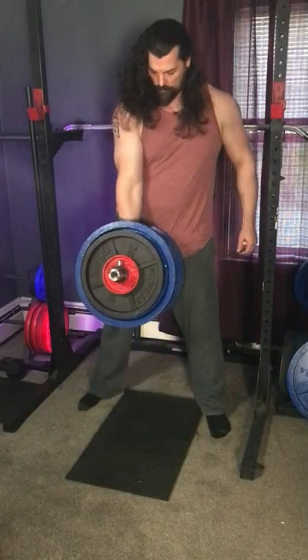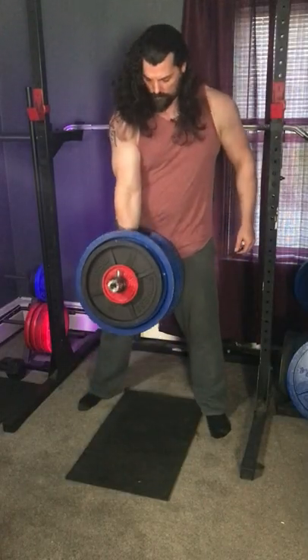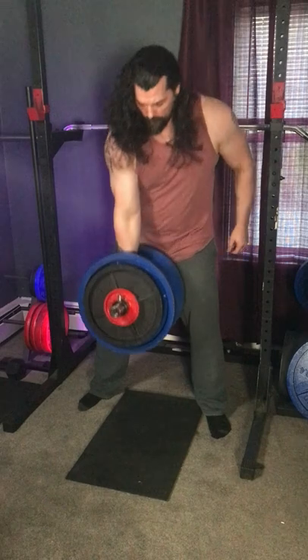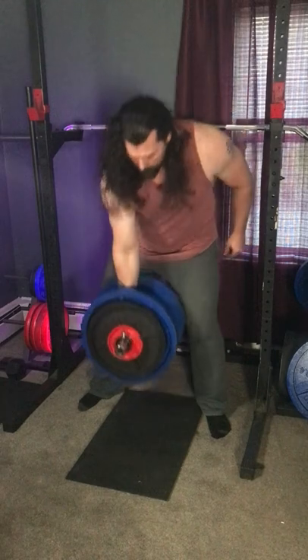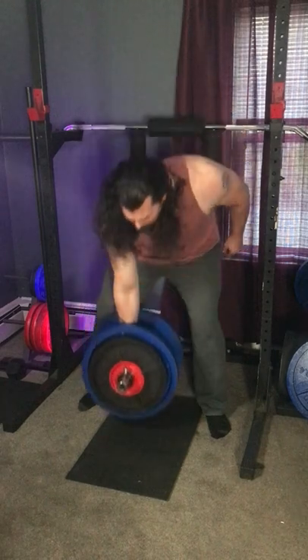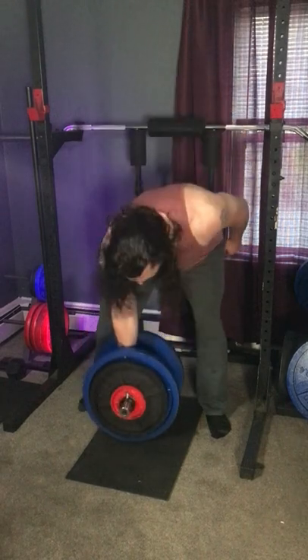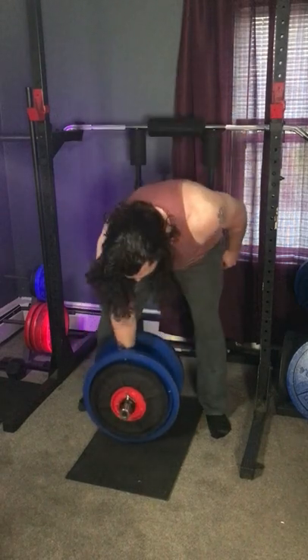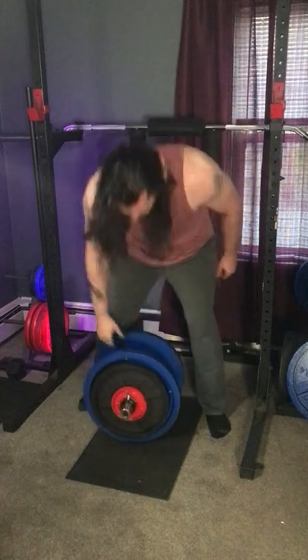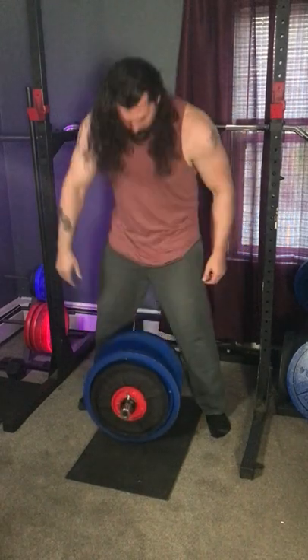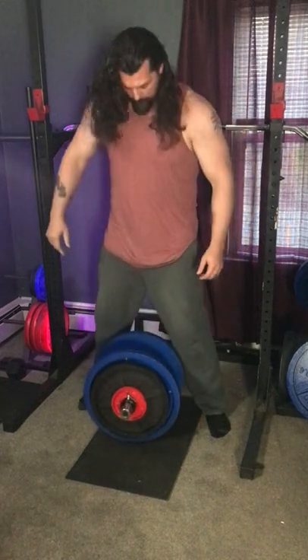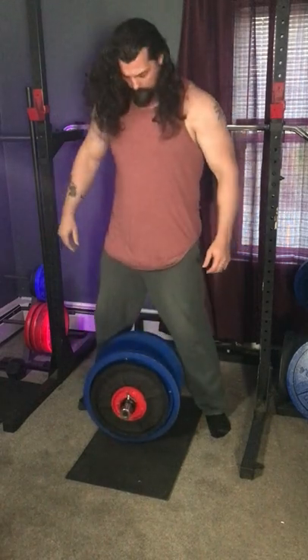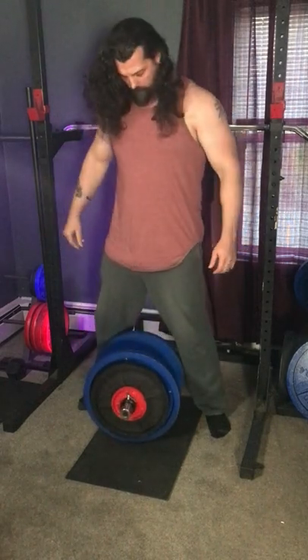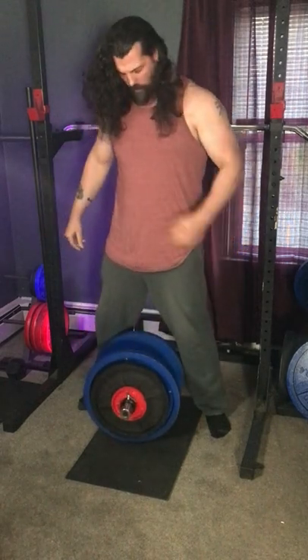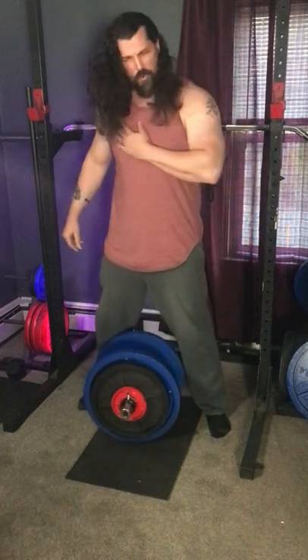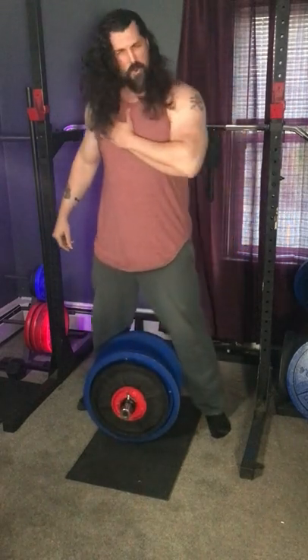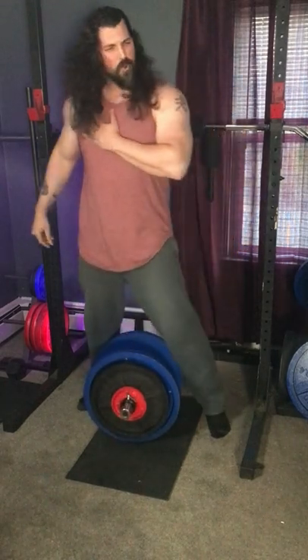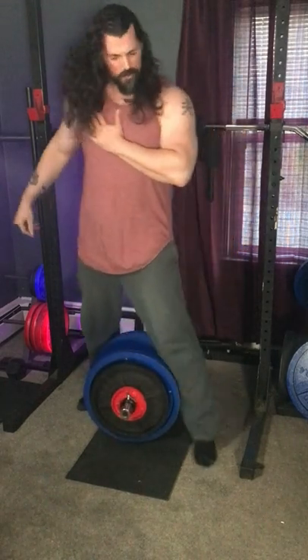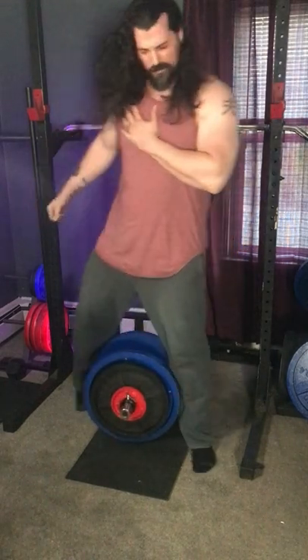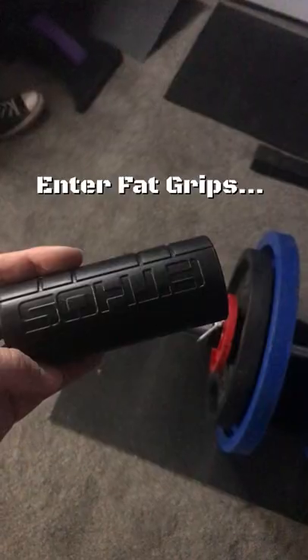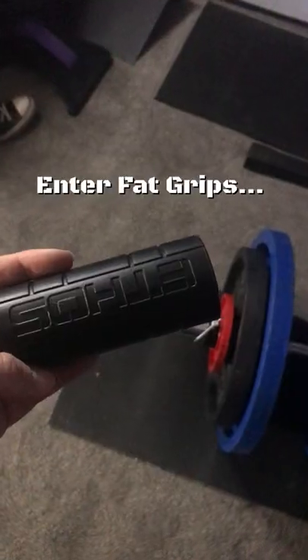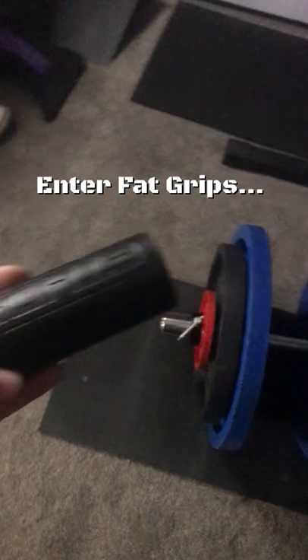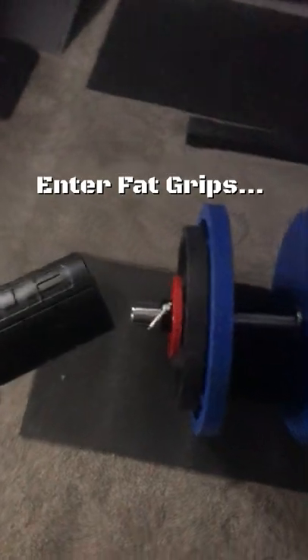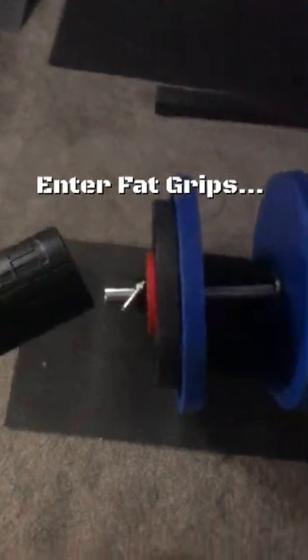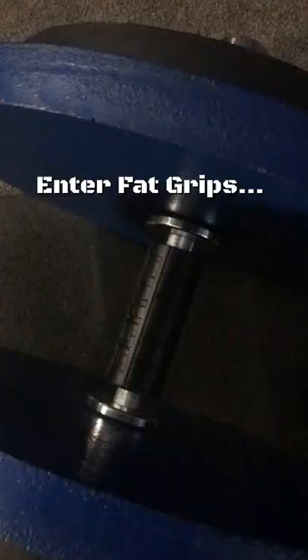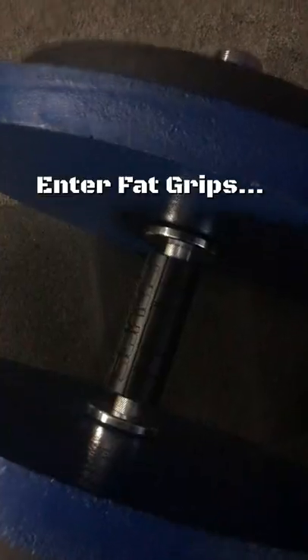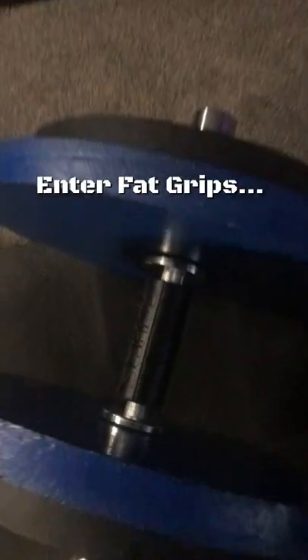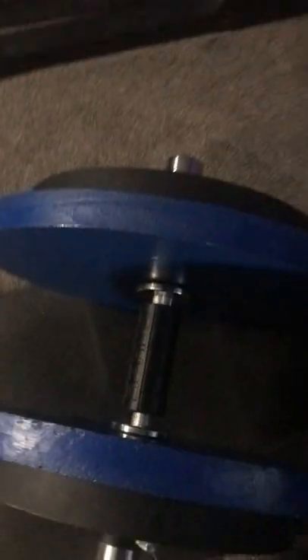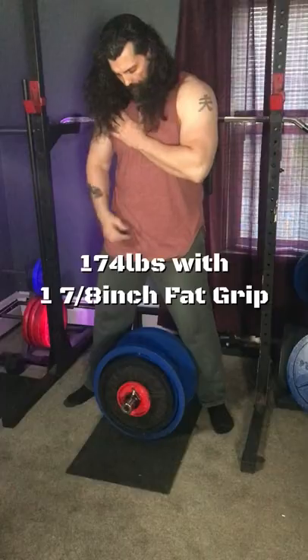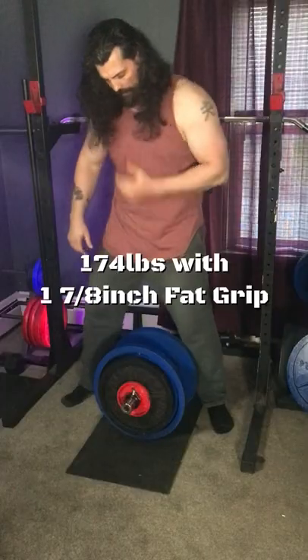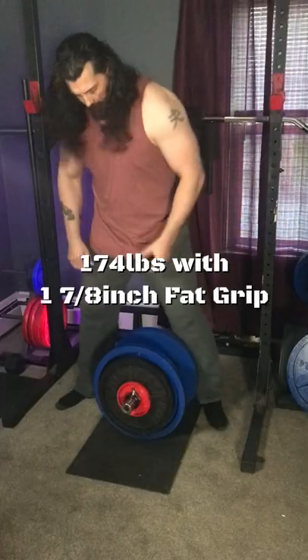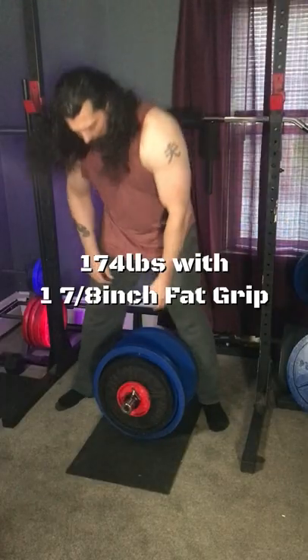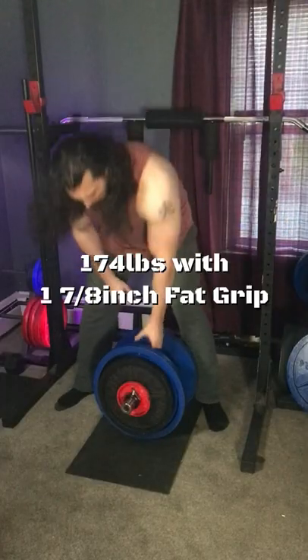As you can see, 172 pounds isn't that hard to lift. The difficulty comes in the diameter of the handle itself, which is about two and a half inches.